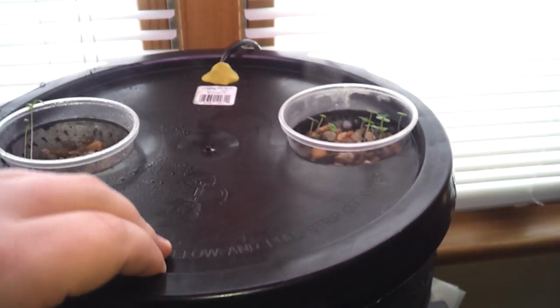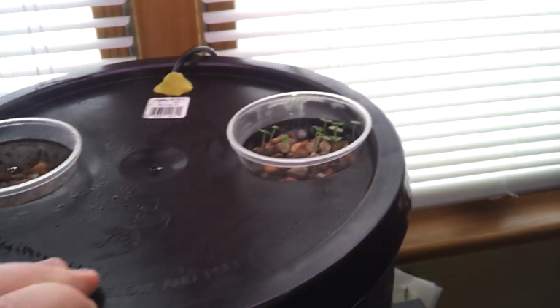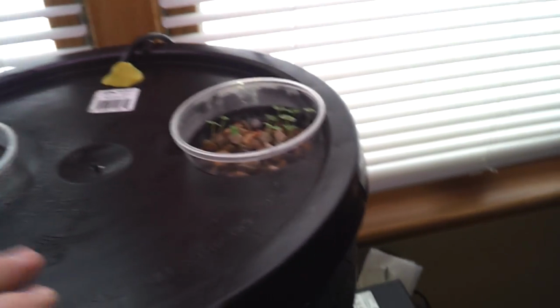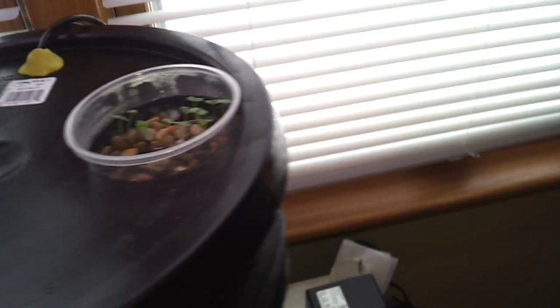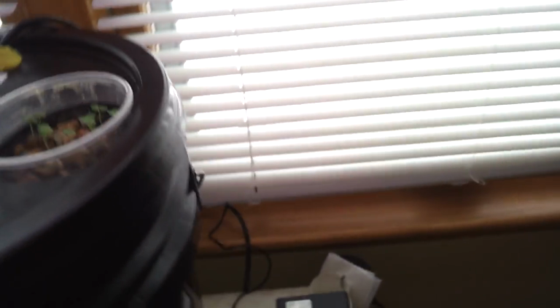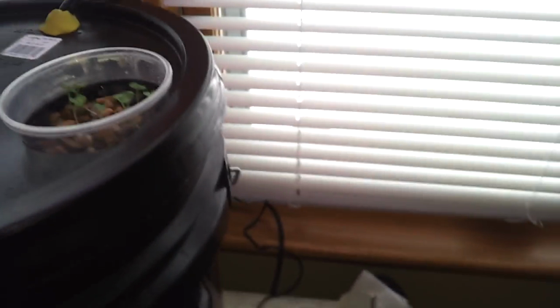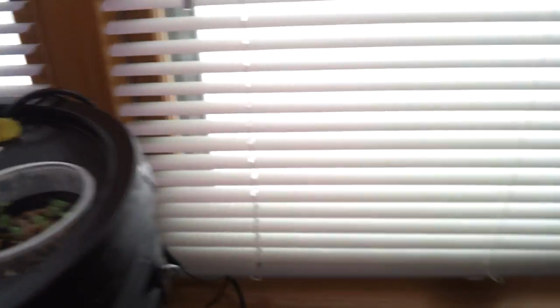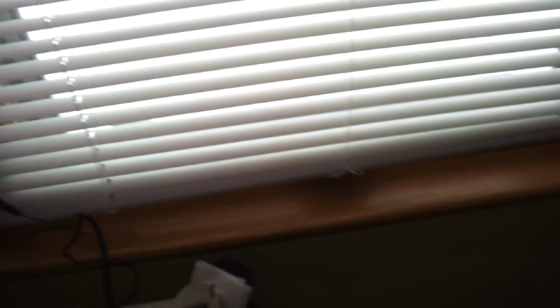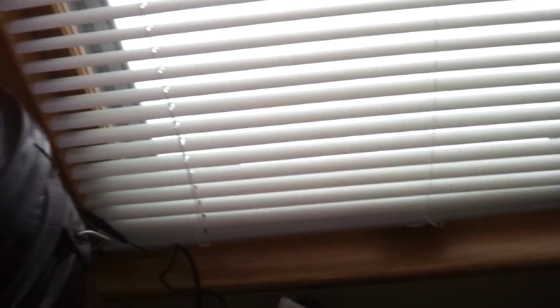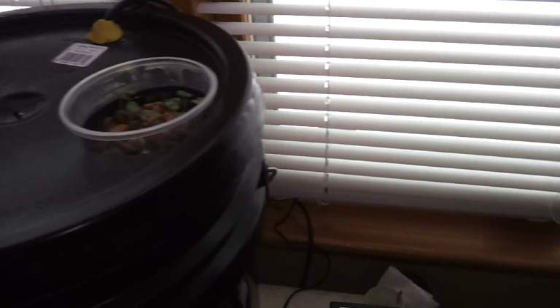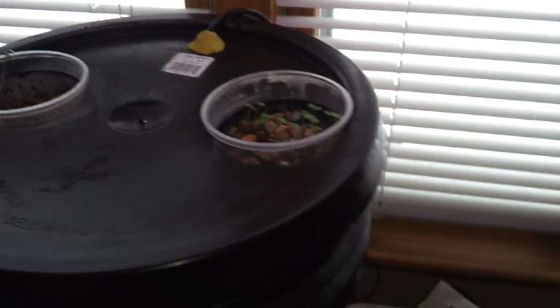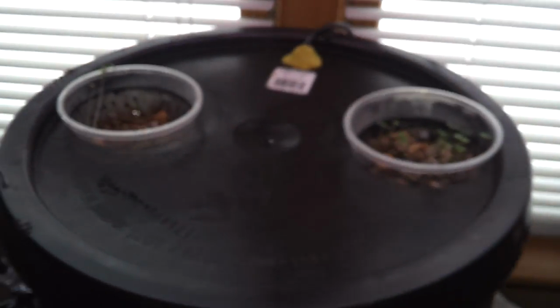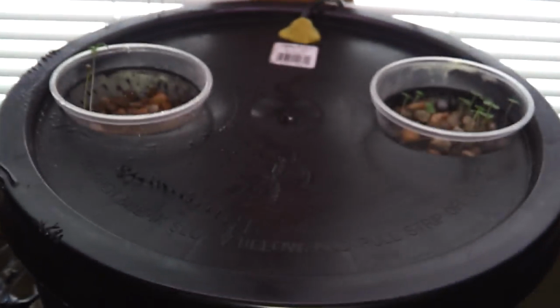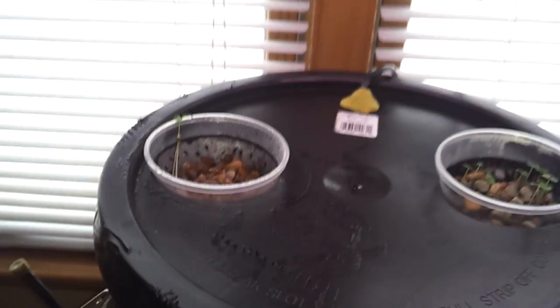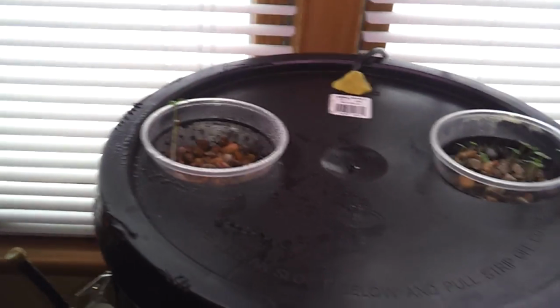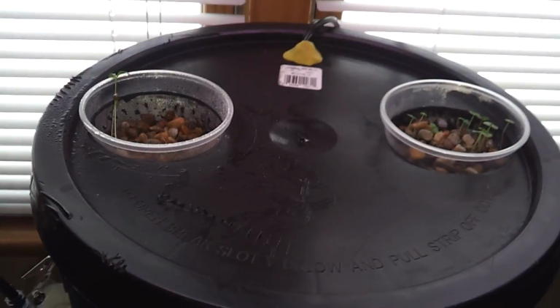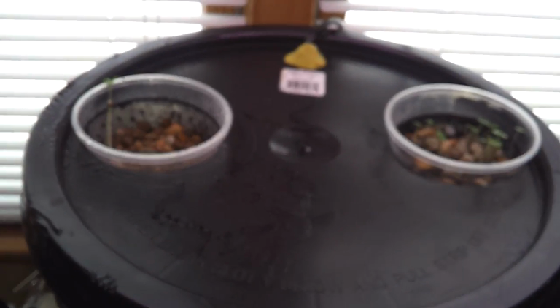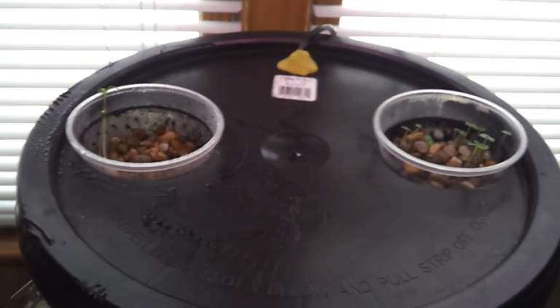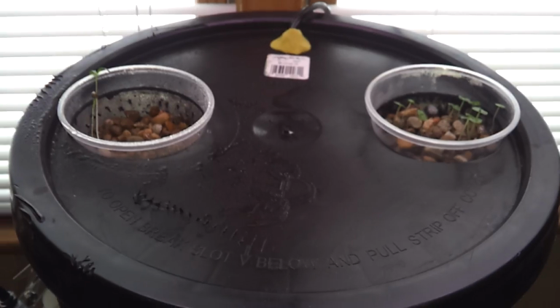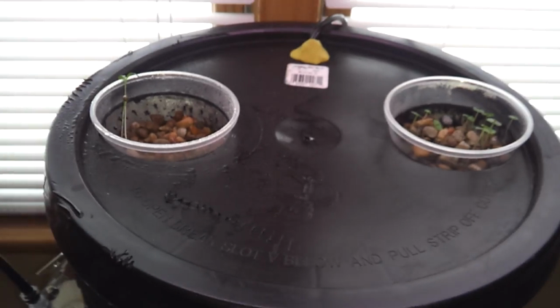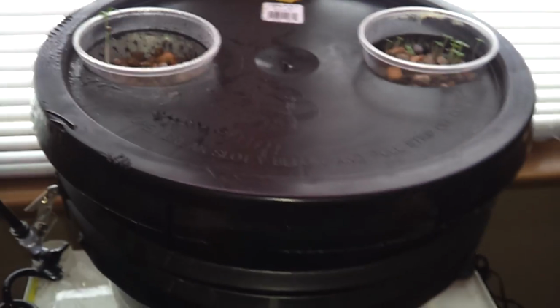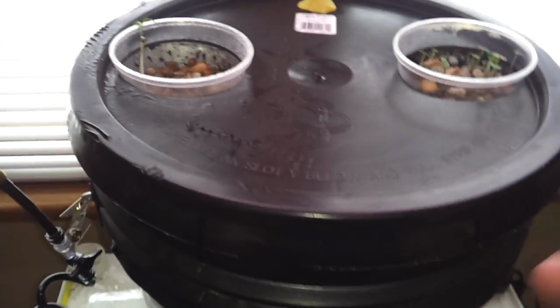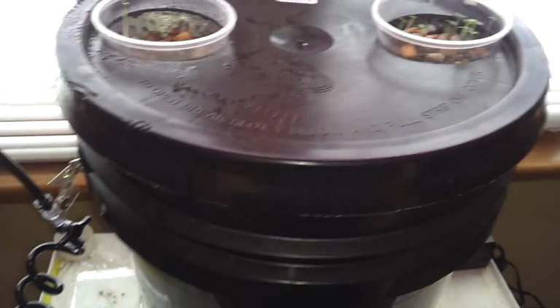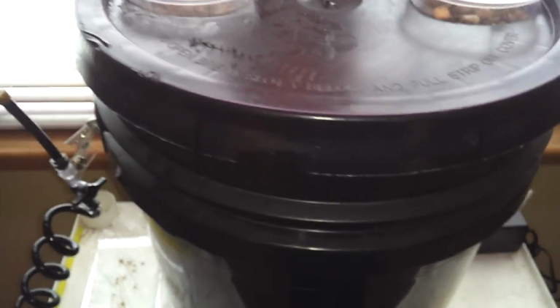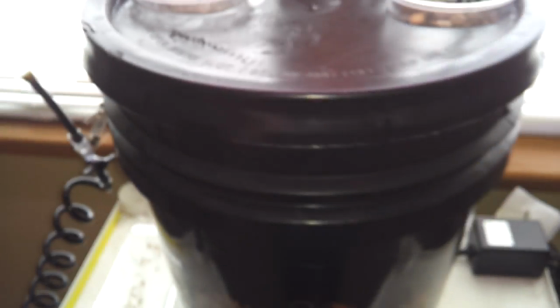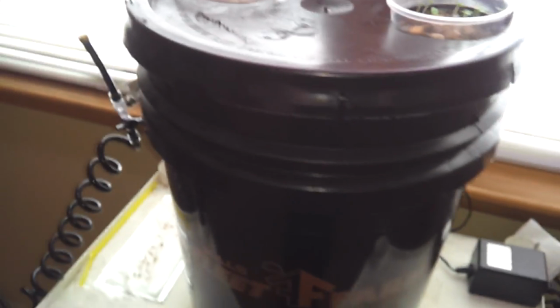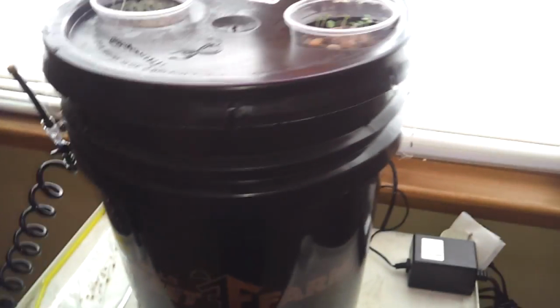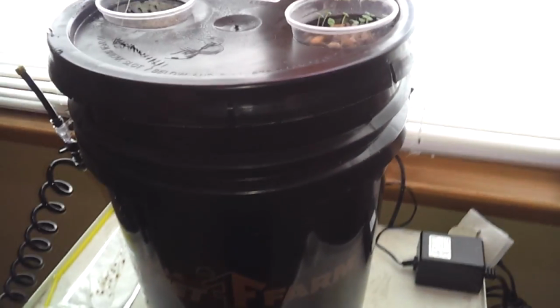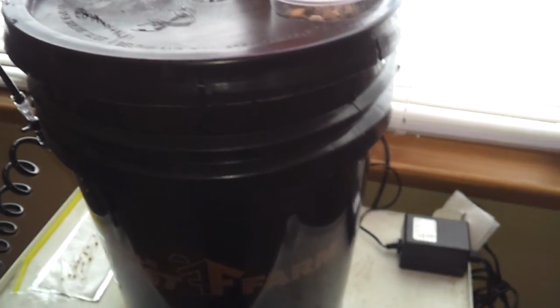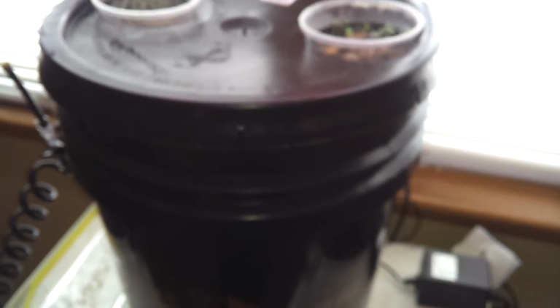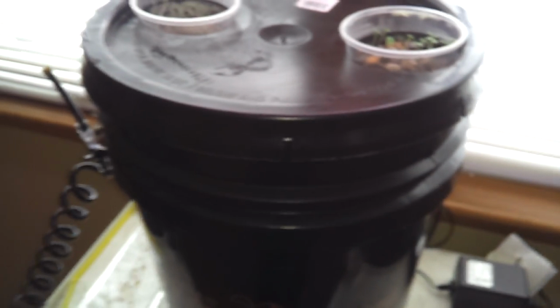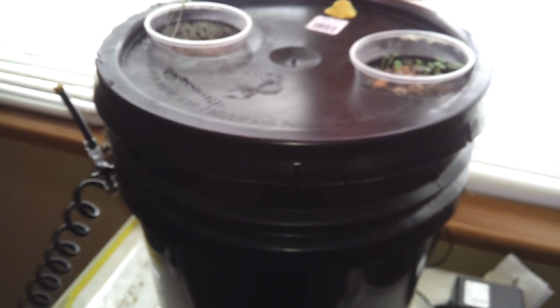That's pretty much all there is to it. Oh, the bubbler — it keeps the water churning, keeps it oxygenated a little bit. But mostly just keeps it churning so that the nutrients don't settle or precipitate out.